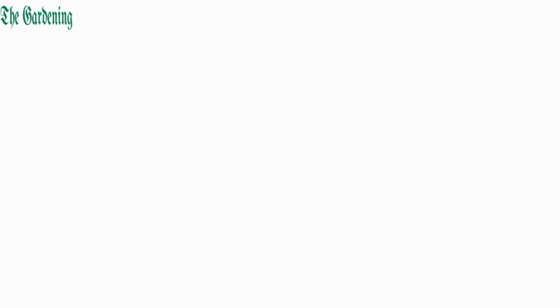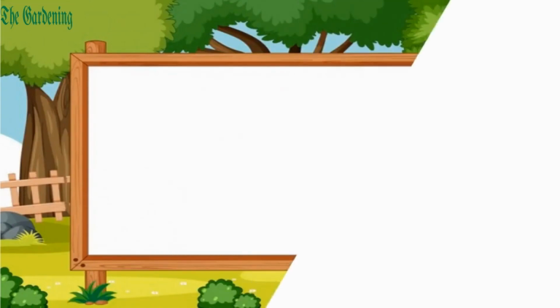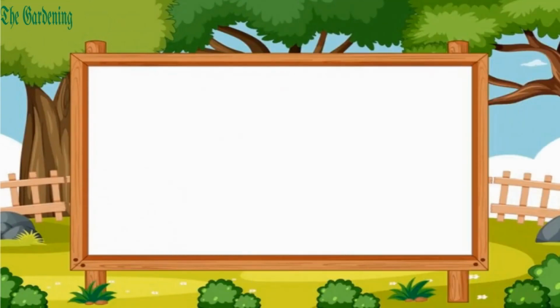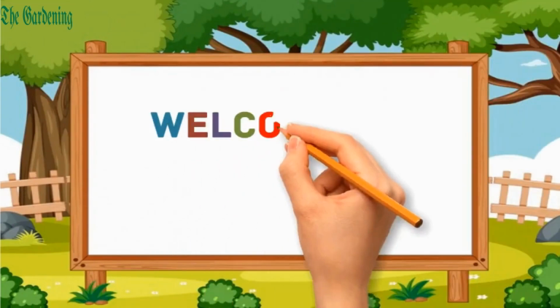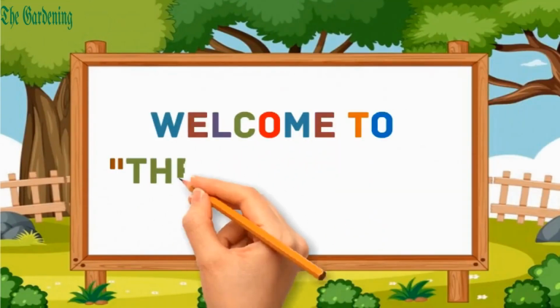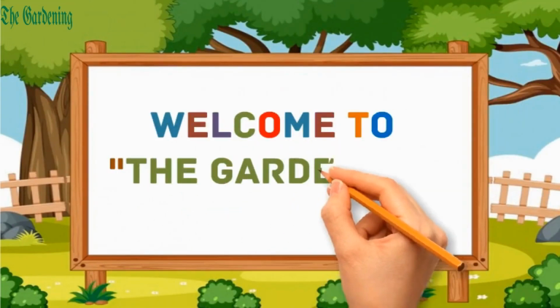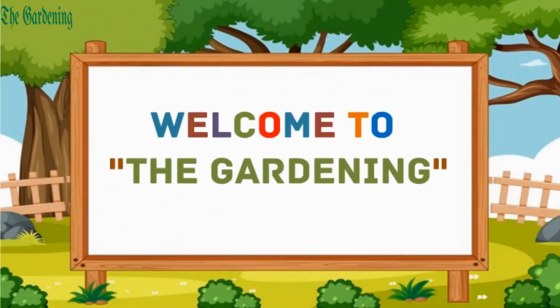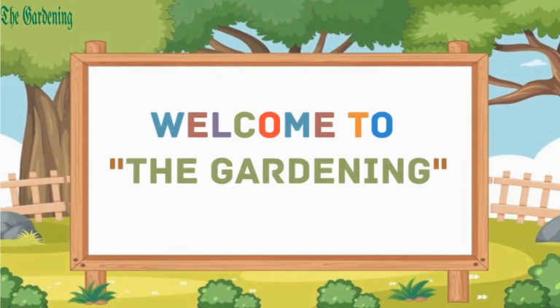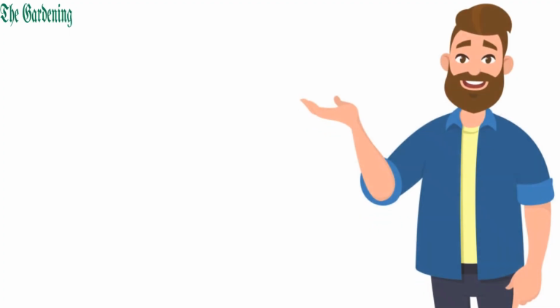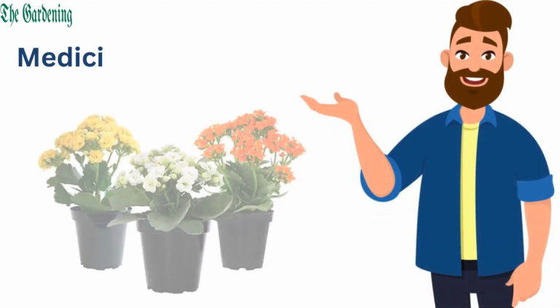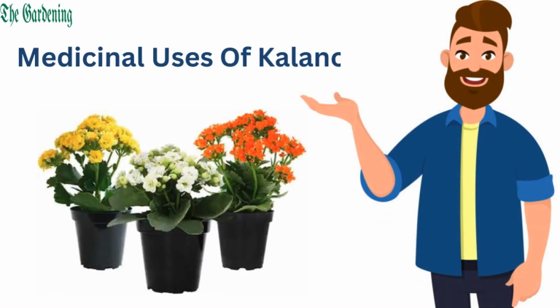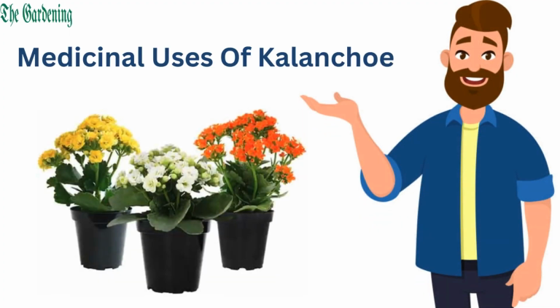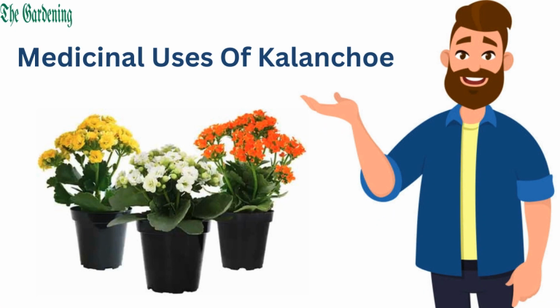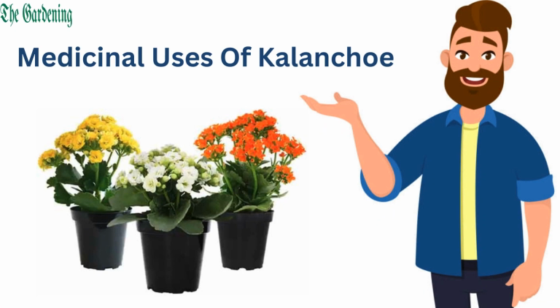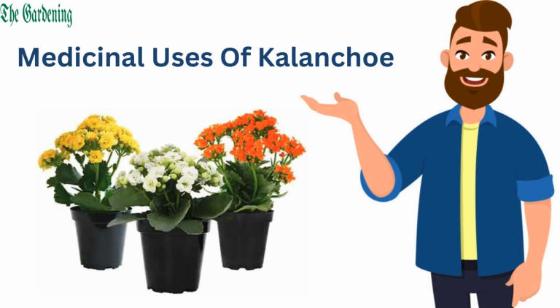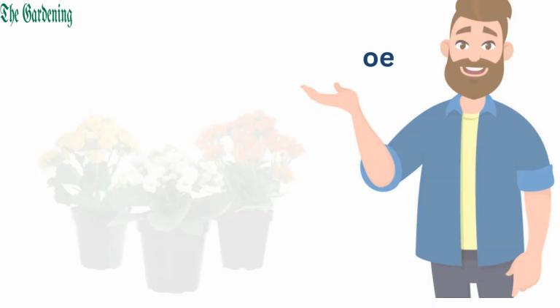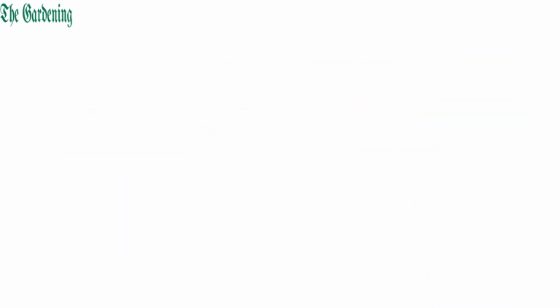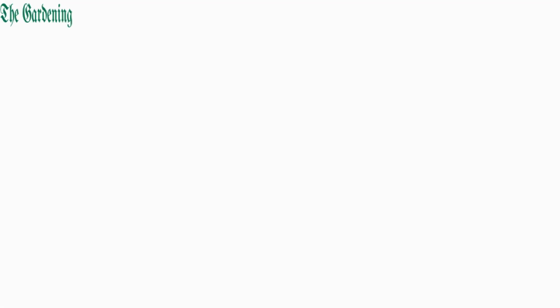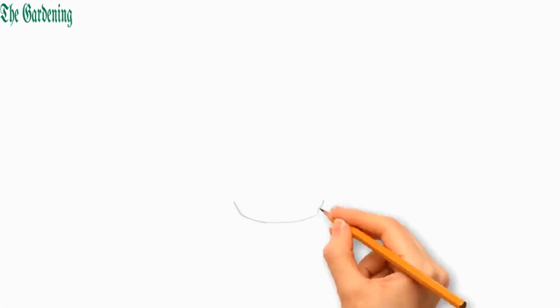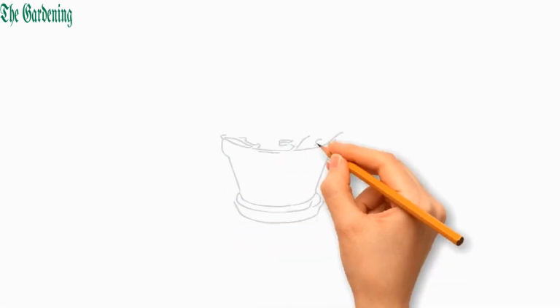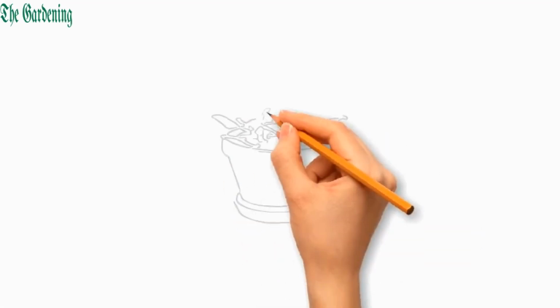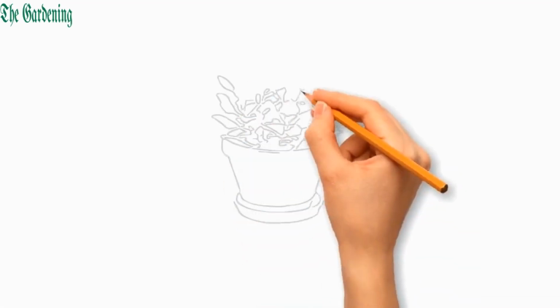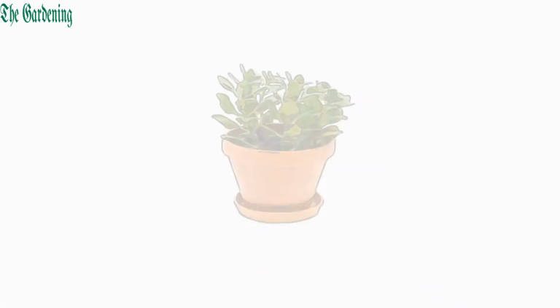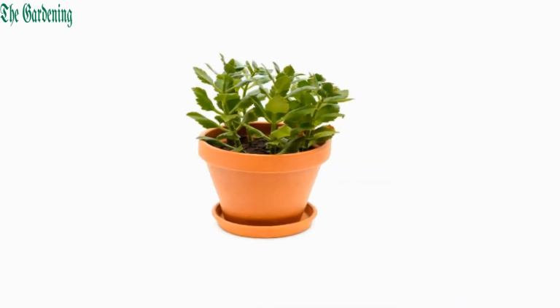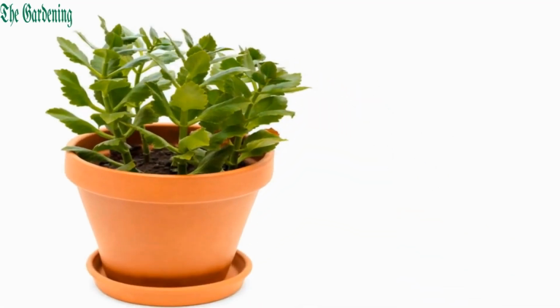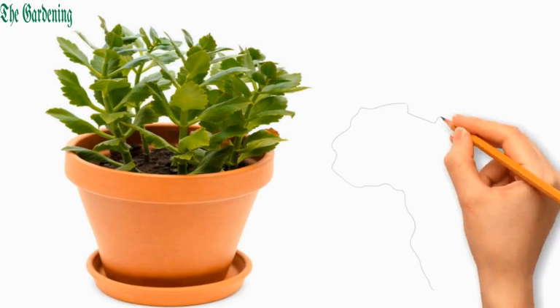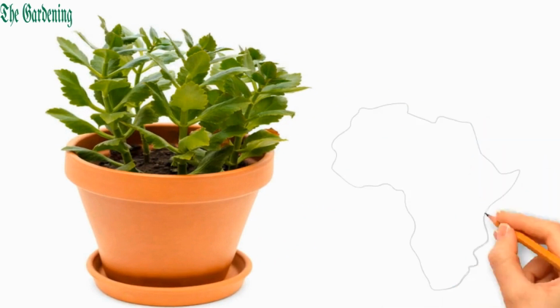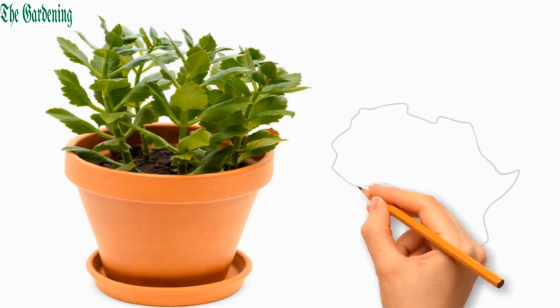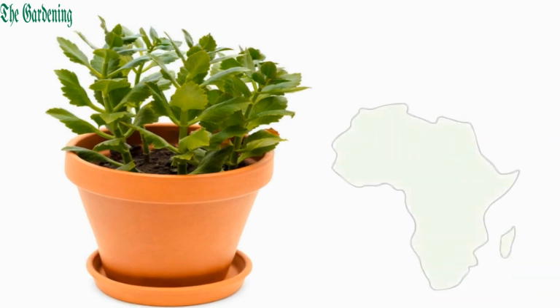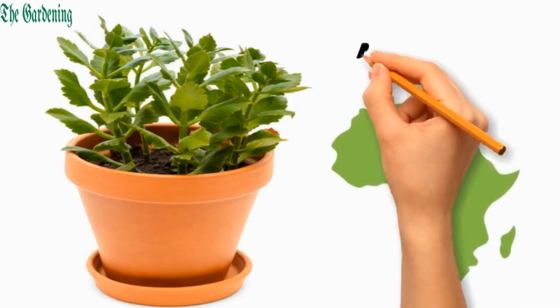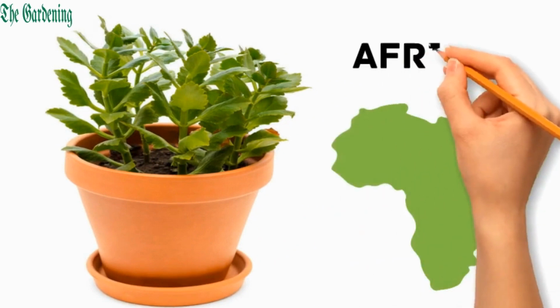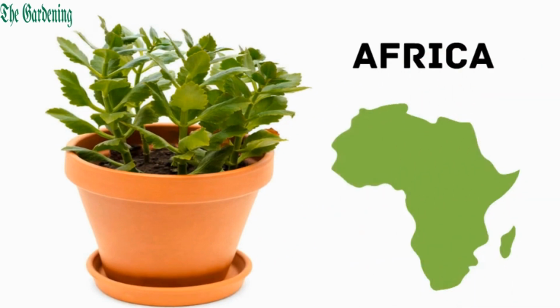Hello everyone, welcome to the gardening. Let's discuss the medicinal uses of Kalanchoe plant. It is also known as the air plant or cathedral bells, having medicinal properties, found in Madagascar and Africa.